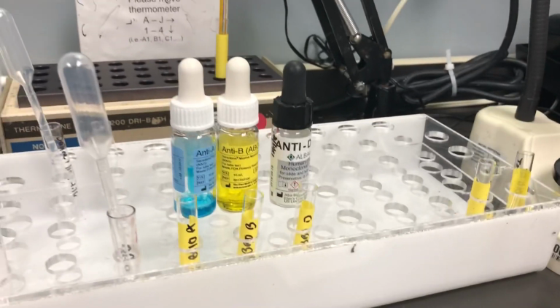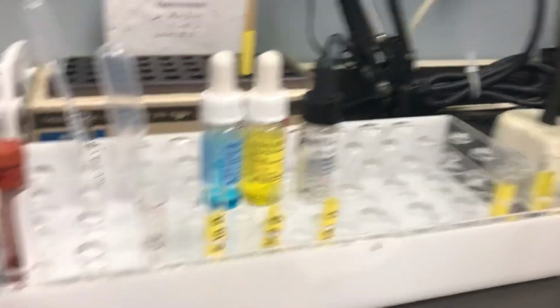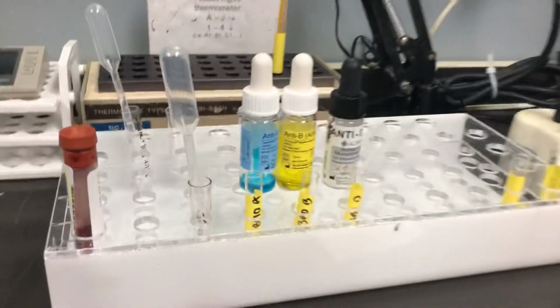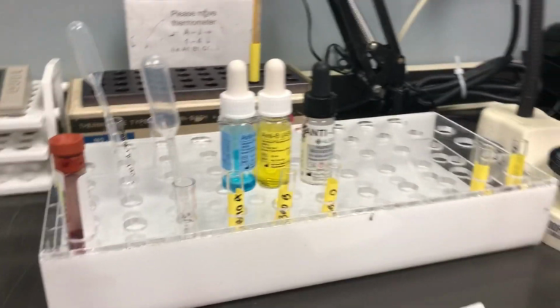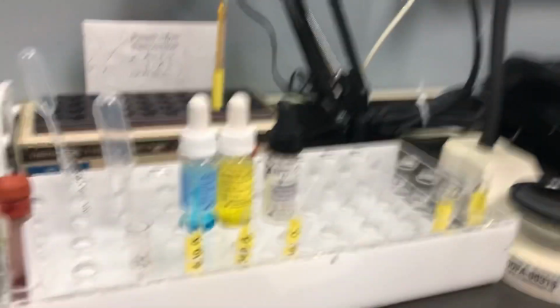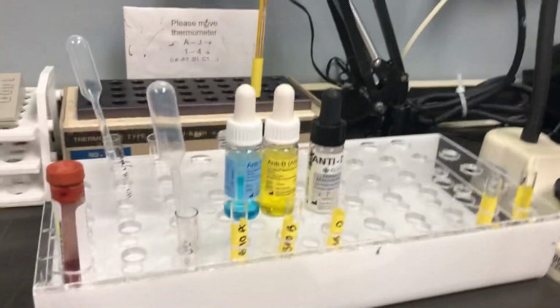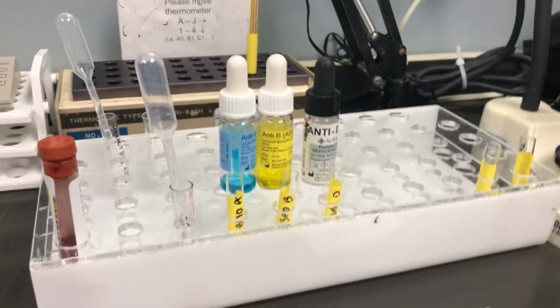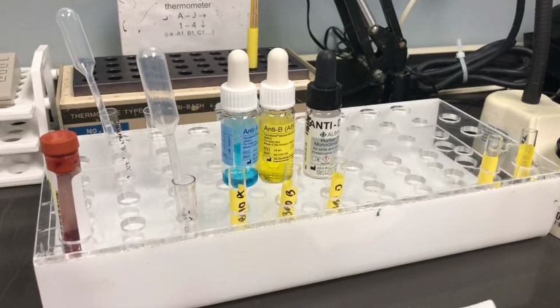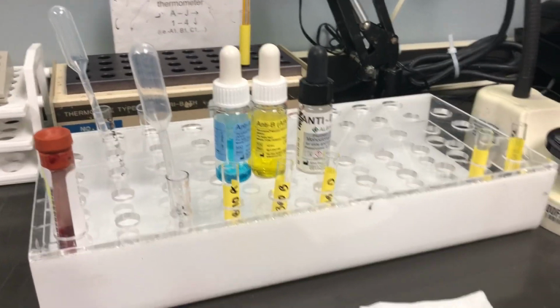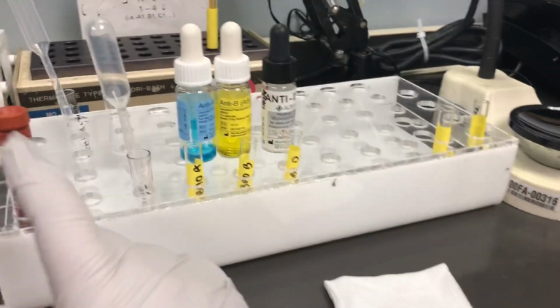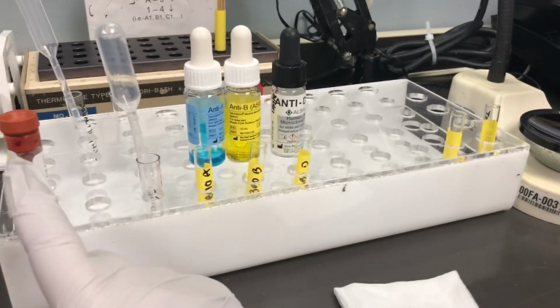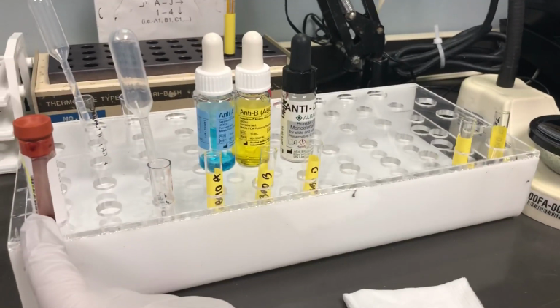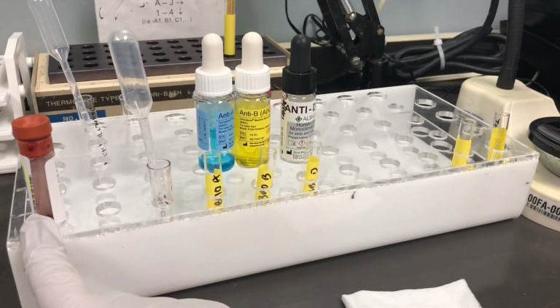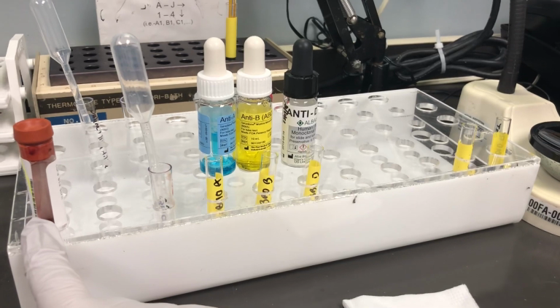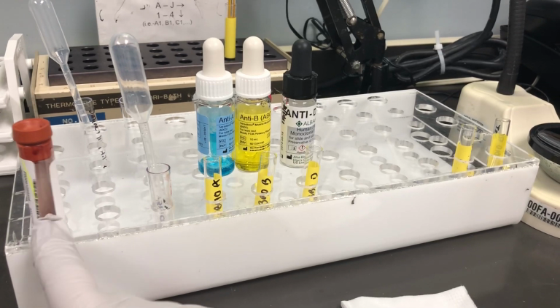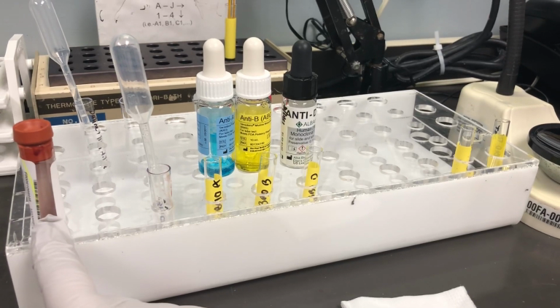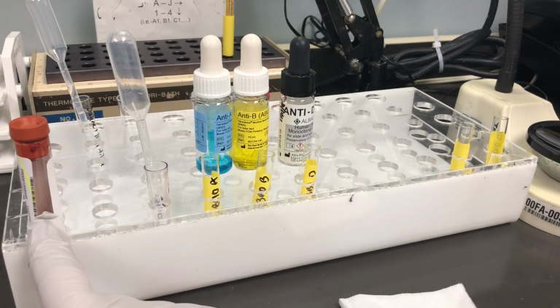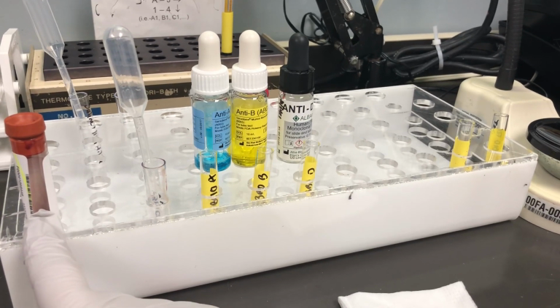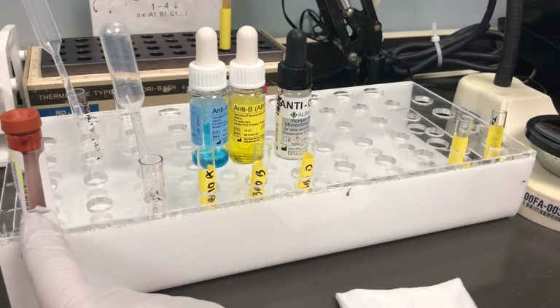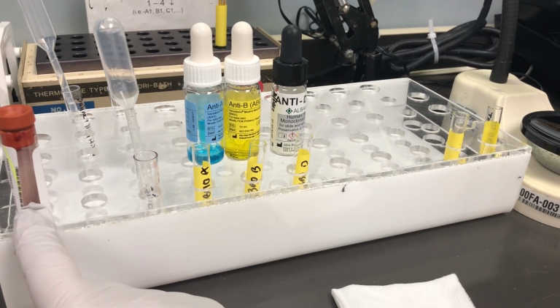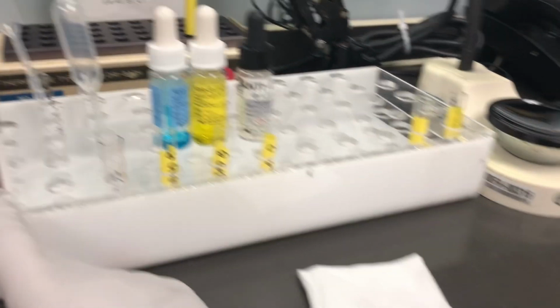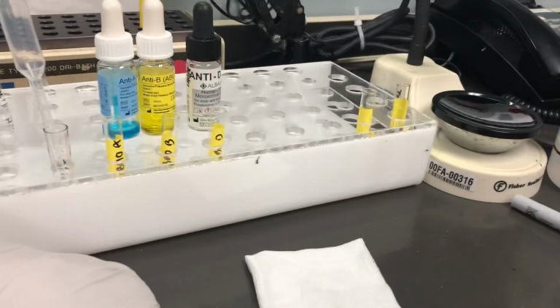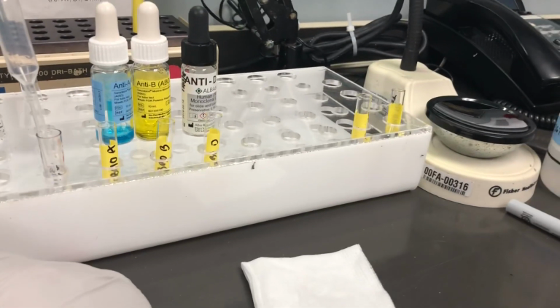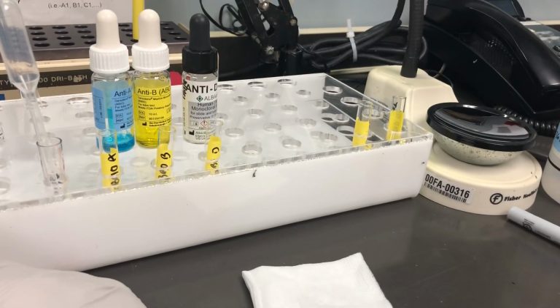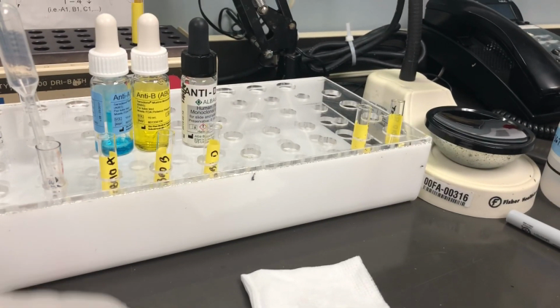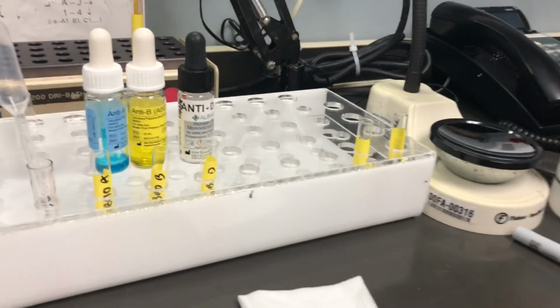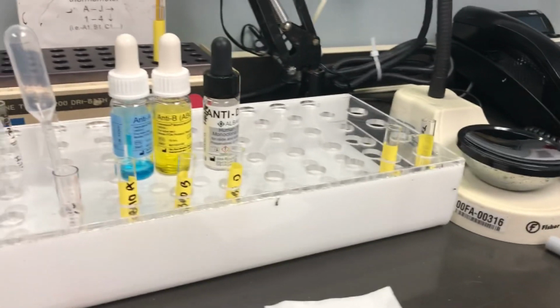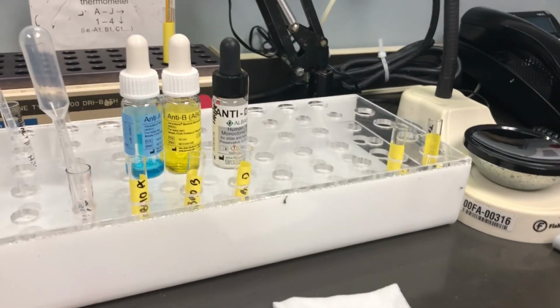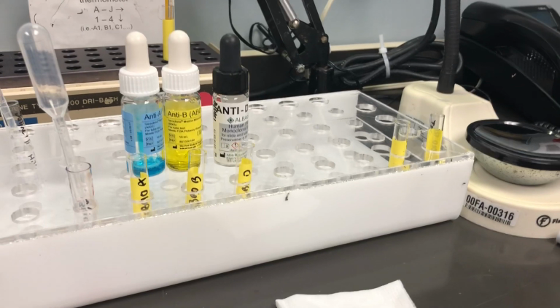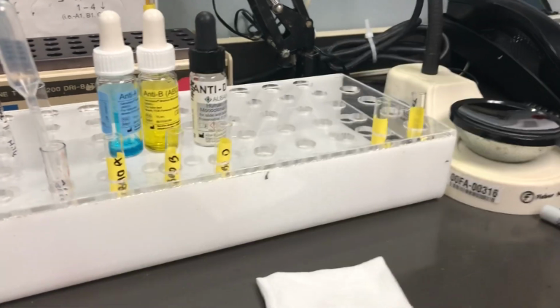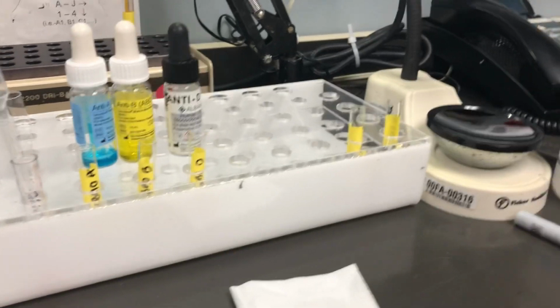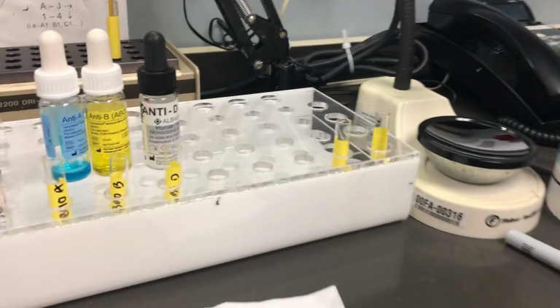Alright everybody, here's how to do a cord blood workup. So you get a specimen in a red top tube. You want to take an aliquot out and you want to wash that four times.